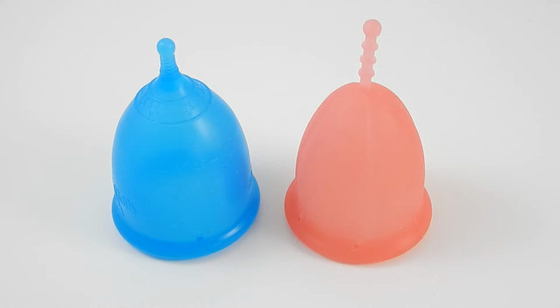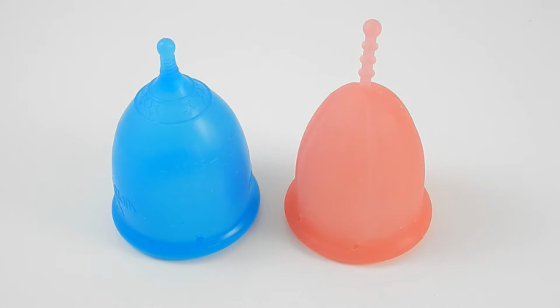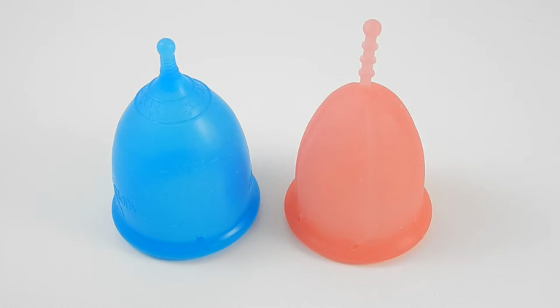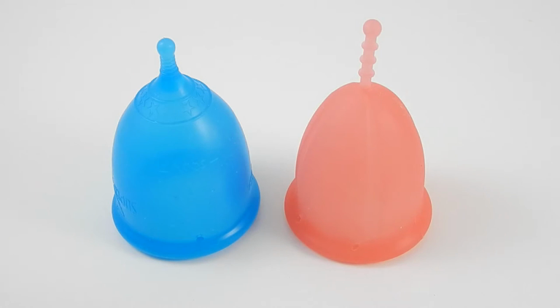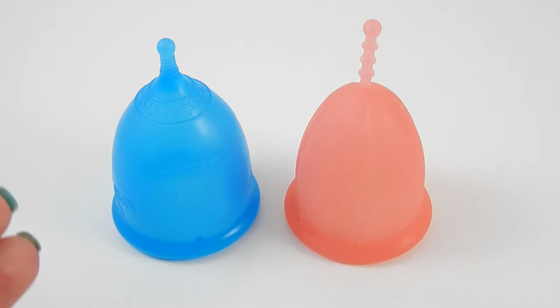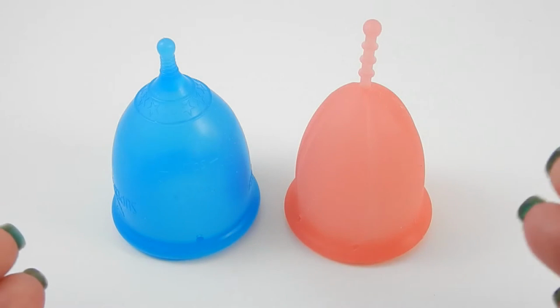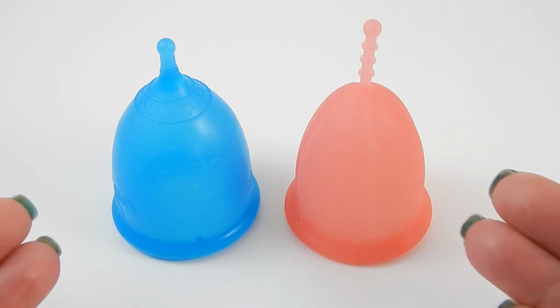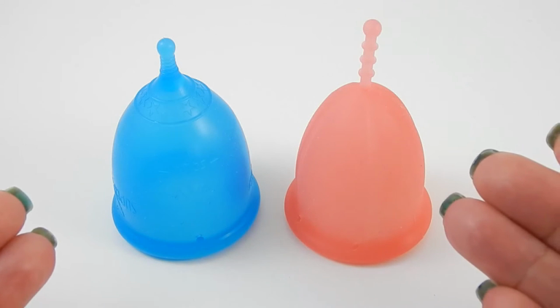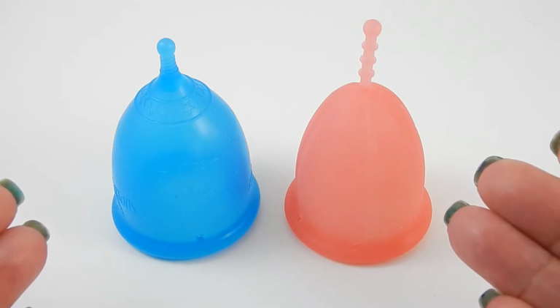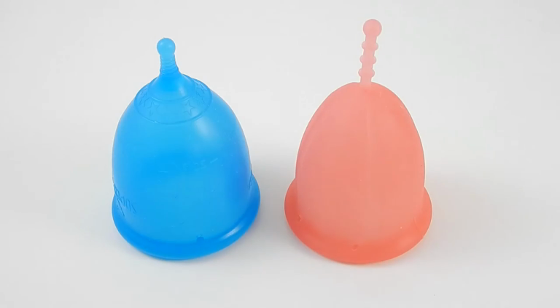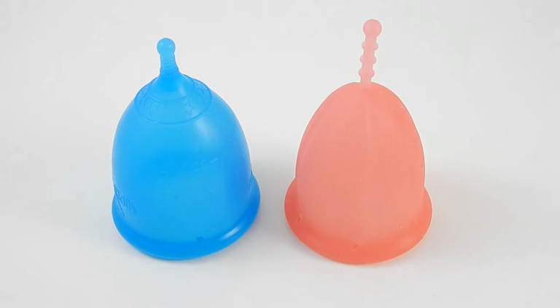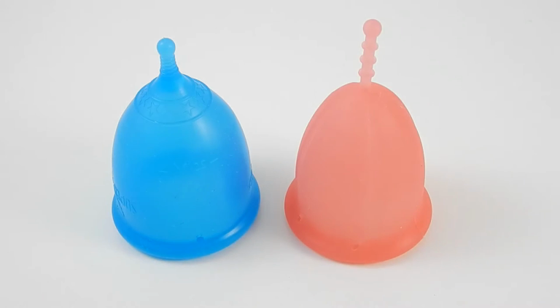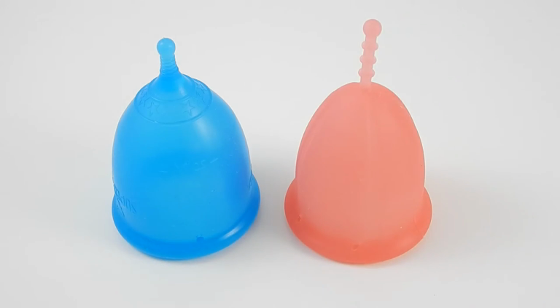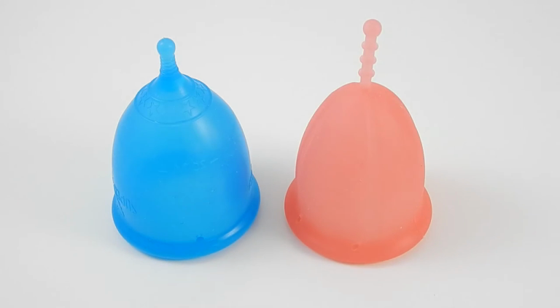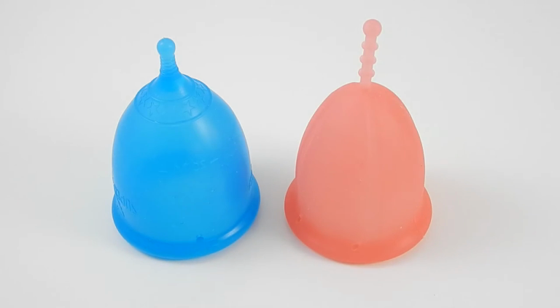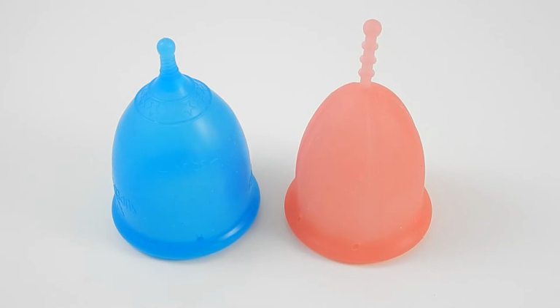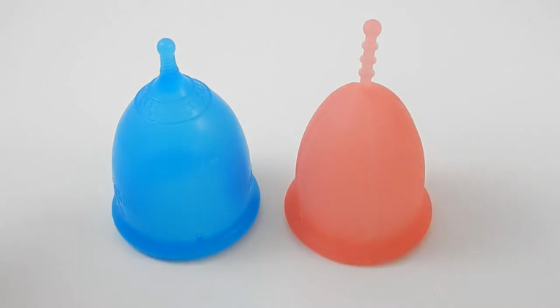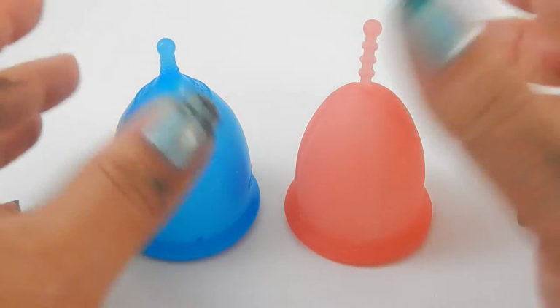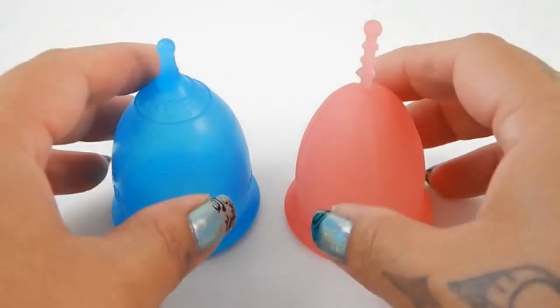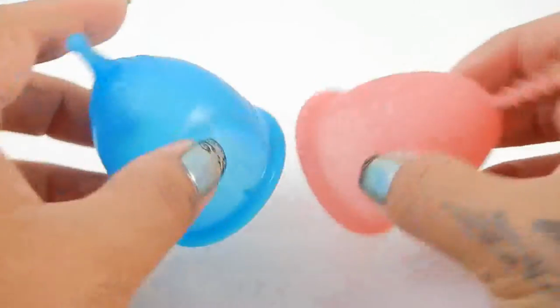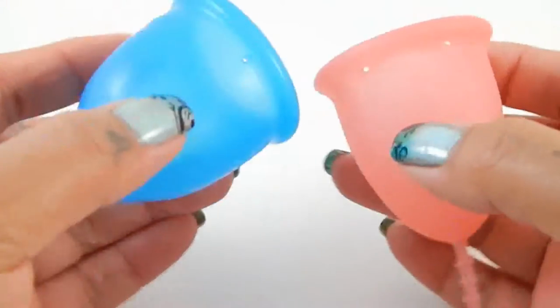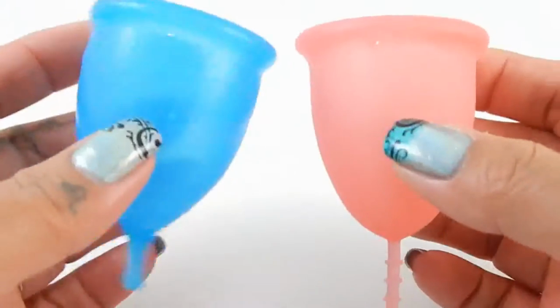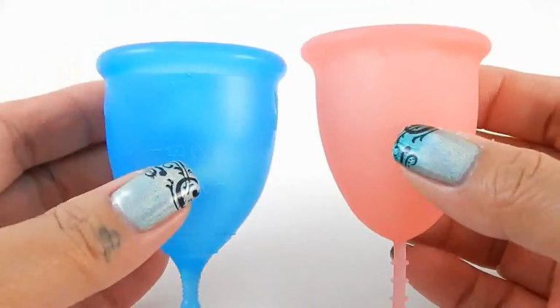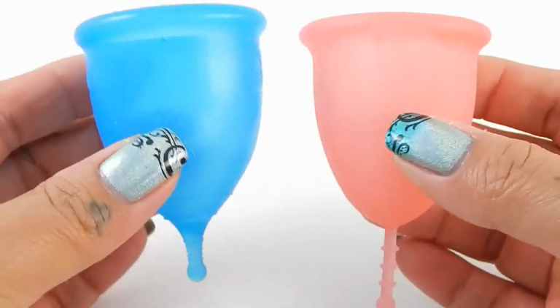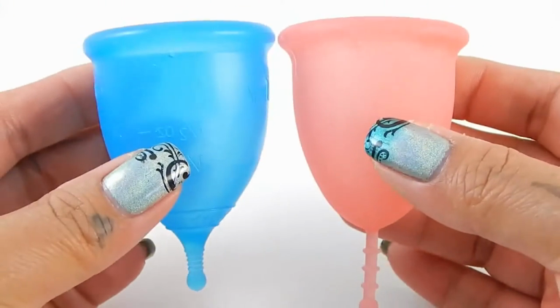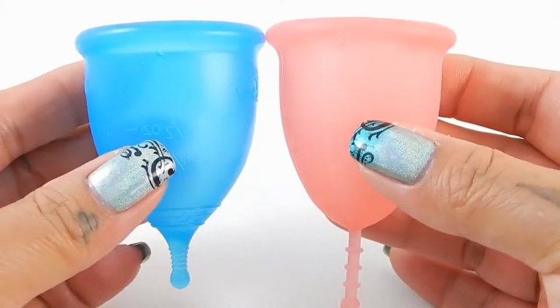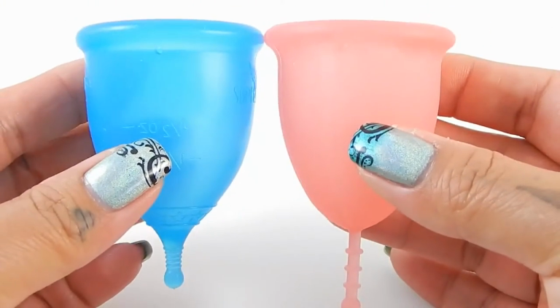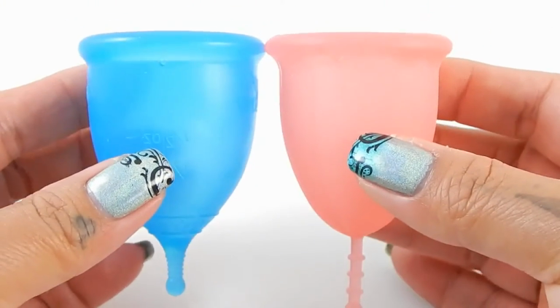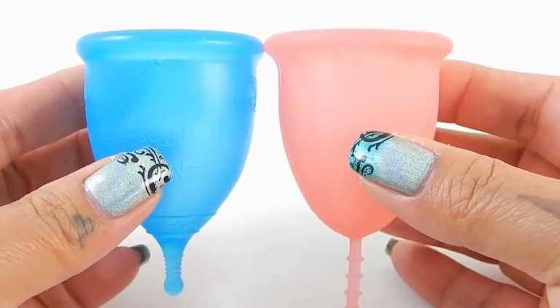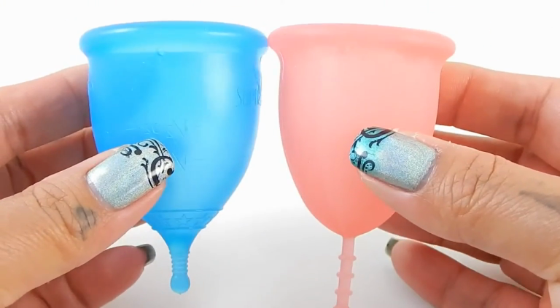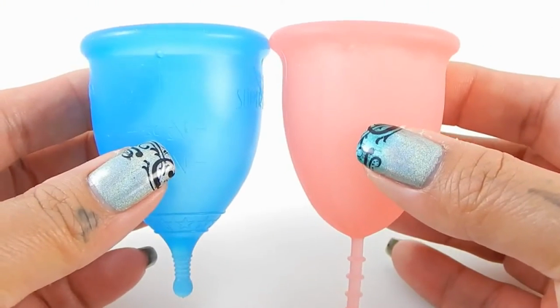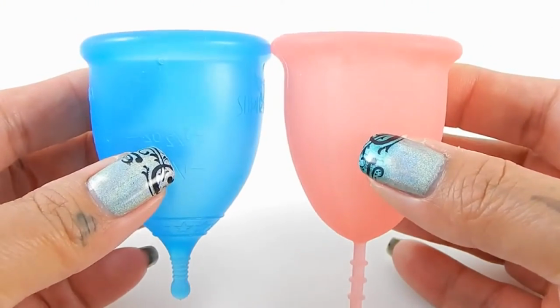This is the Super Jenny and the Cybelle cup, both in a size large. I'm going to place both of these cups in the palms of my hands, give them a squish, swap hands and give them a squish again, then compare the rims.